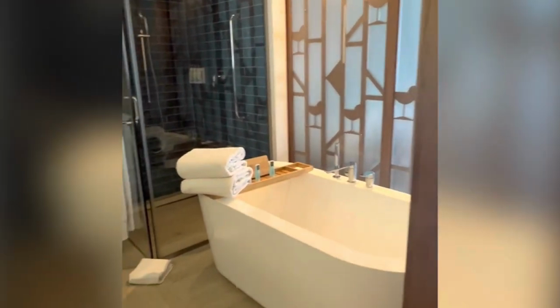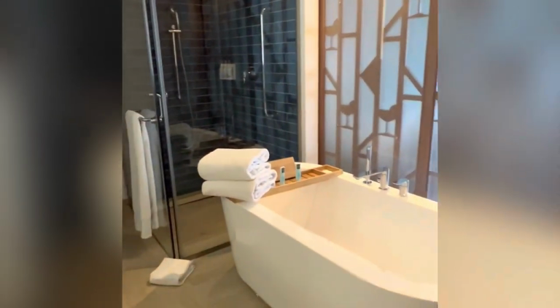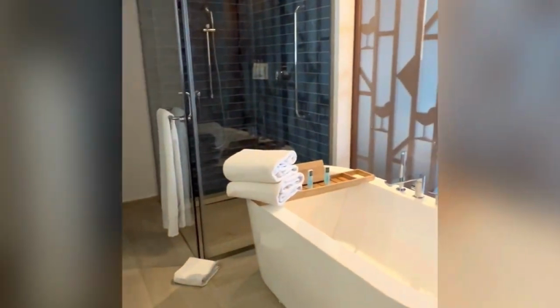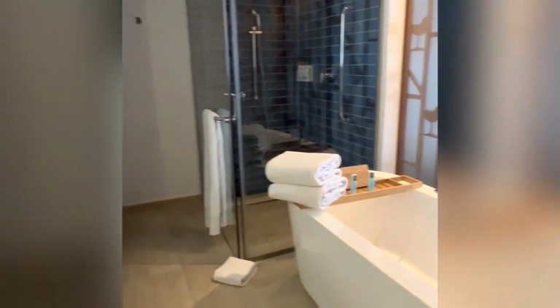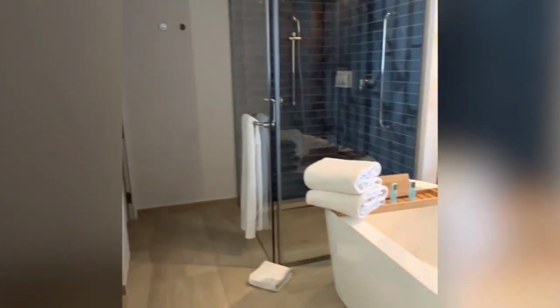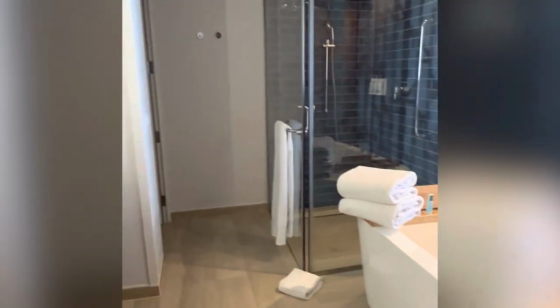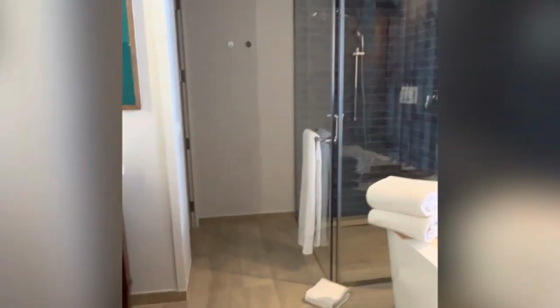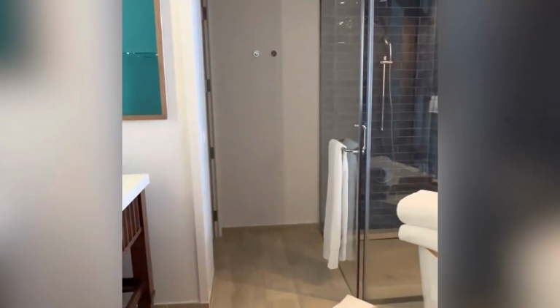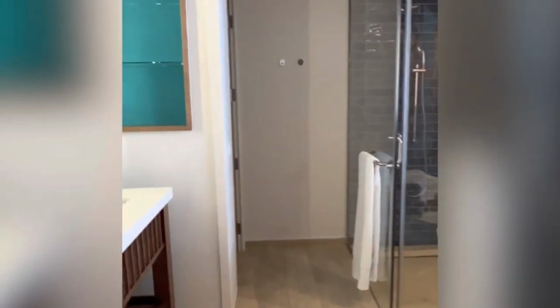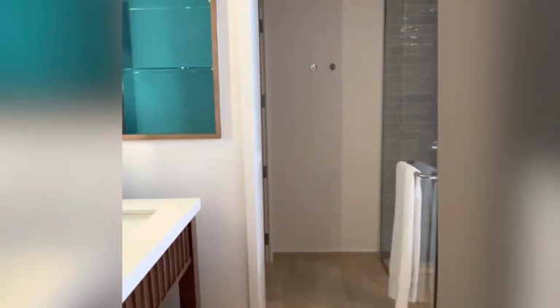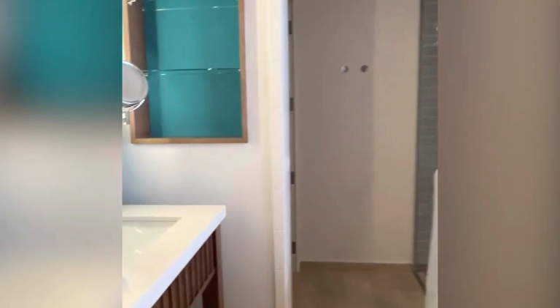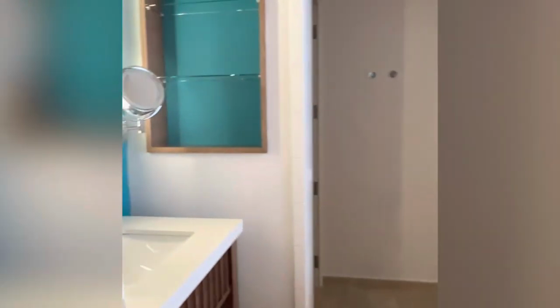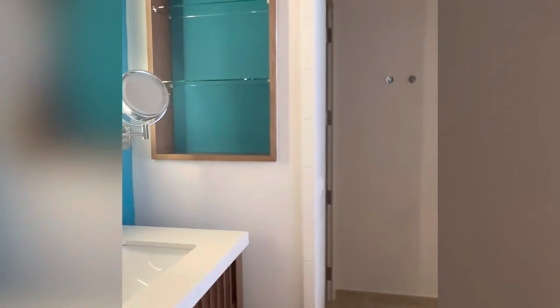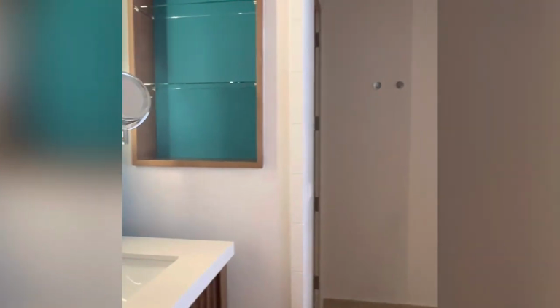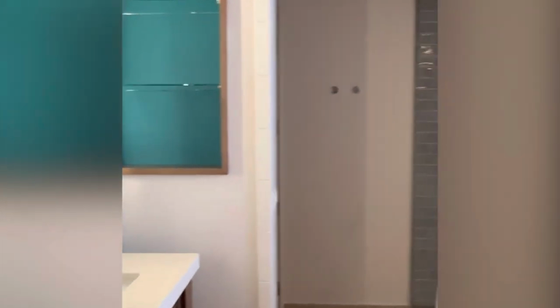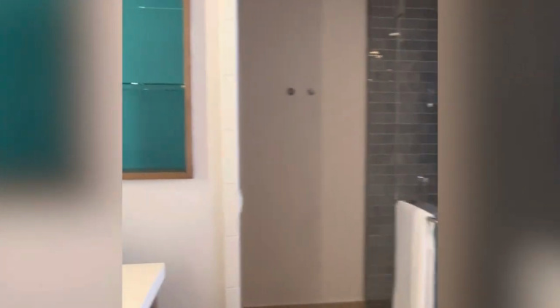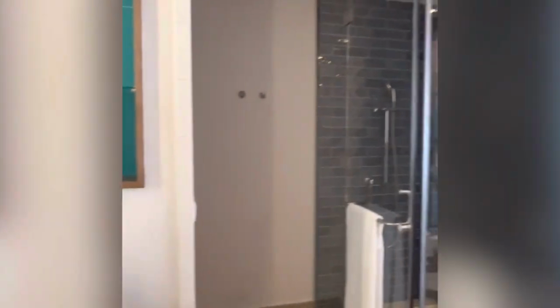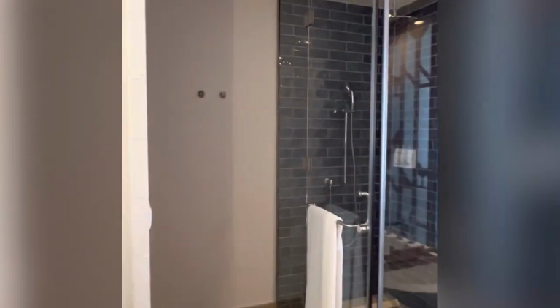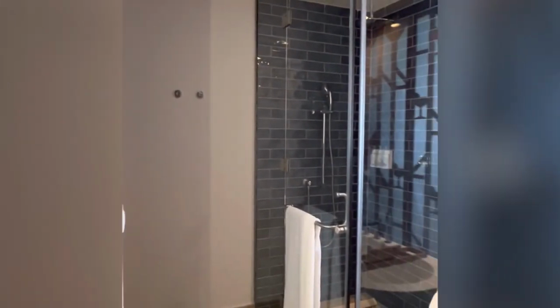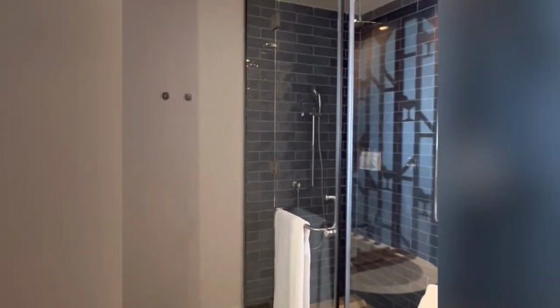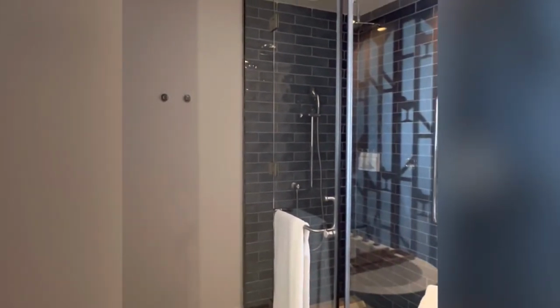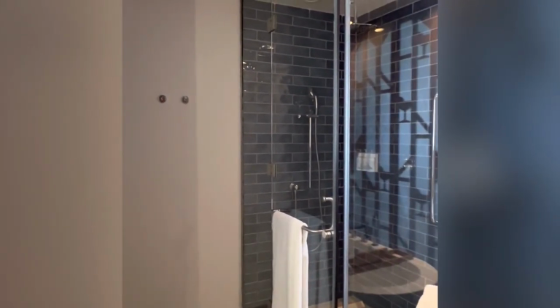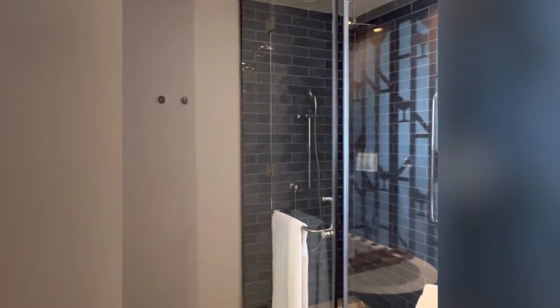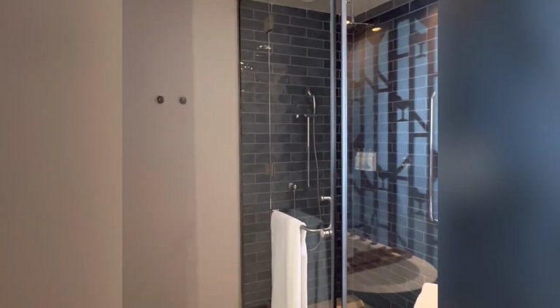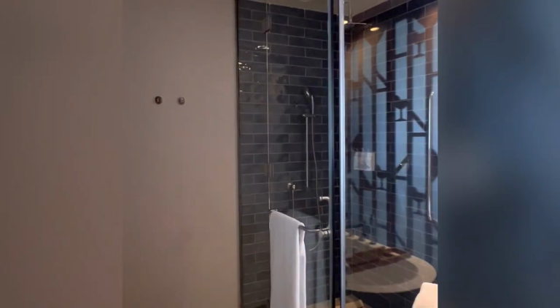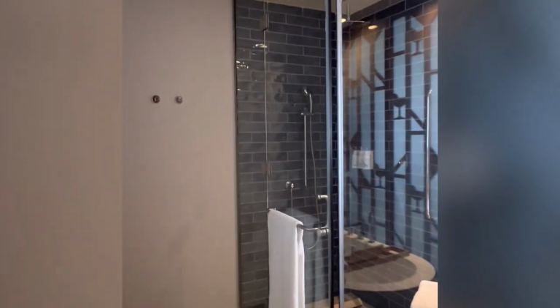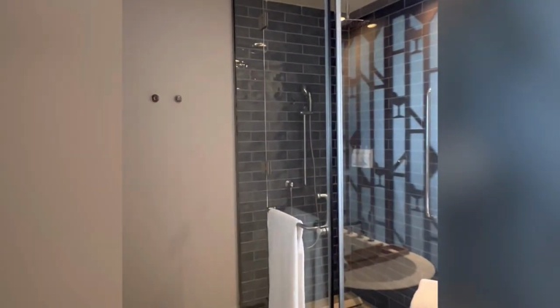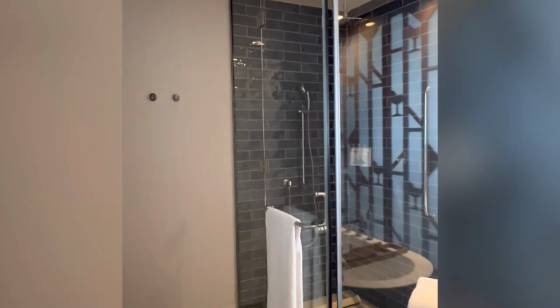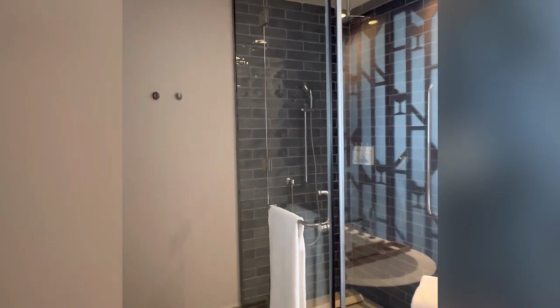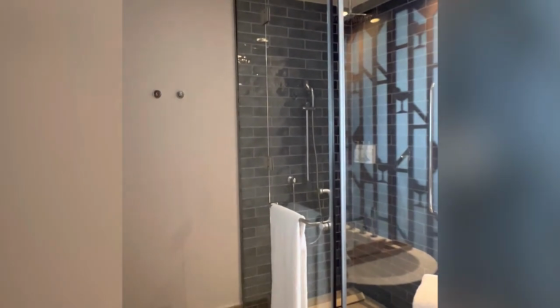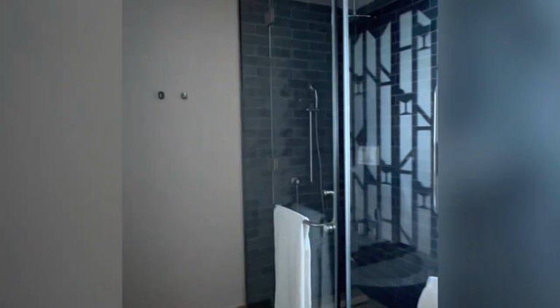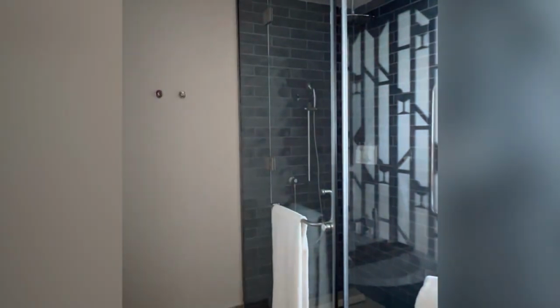Here's the bathtub — let me tell you, that bathtub is fabulous. They even have a bubble bath for you. Here is the shower; there's a rain shower in there. There's double sinks.